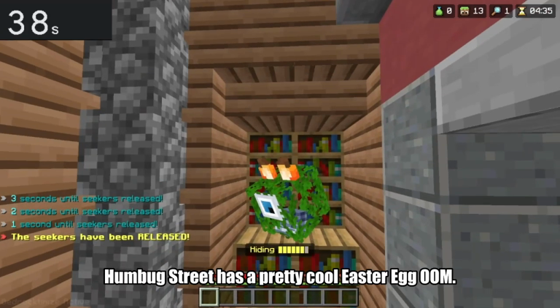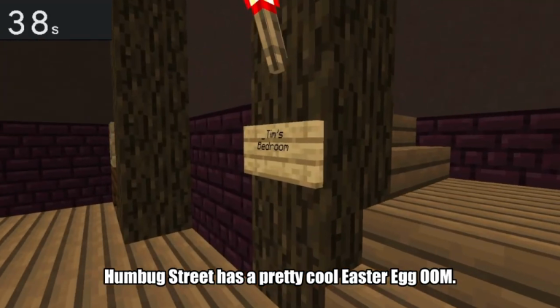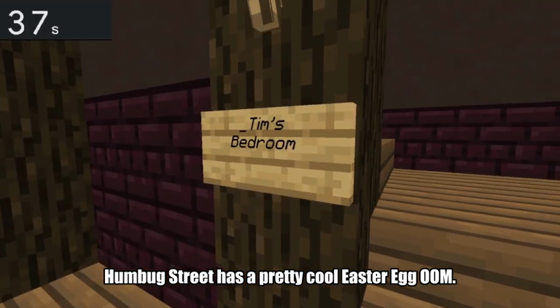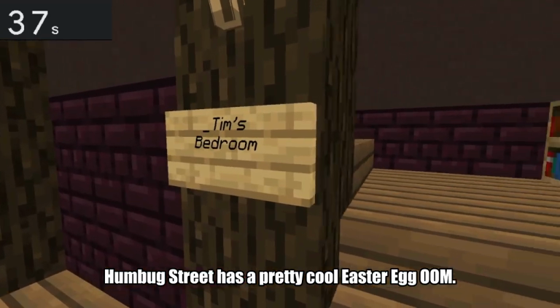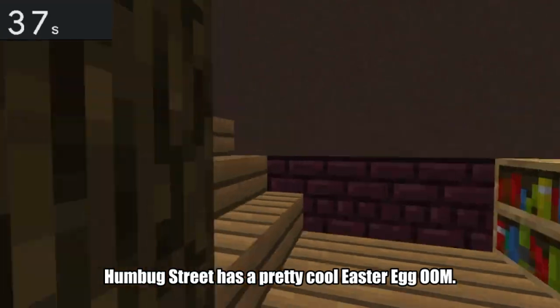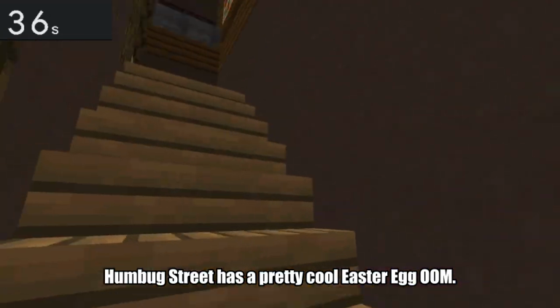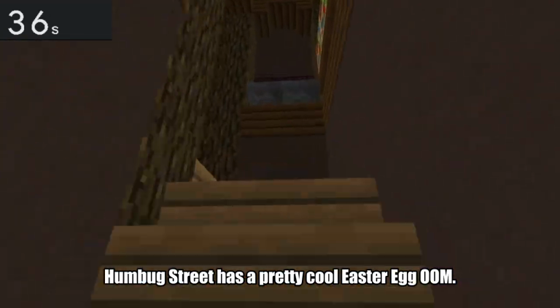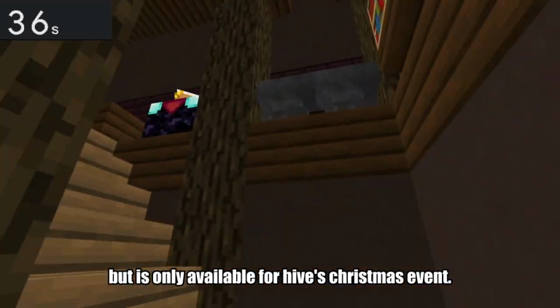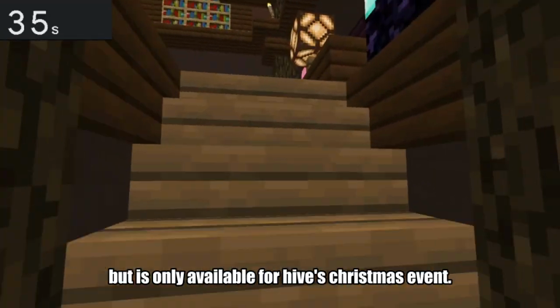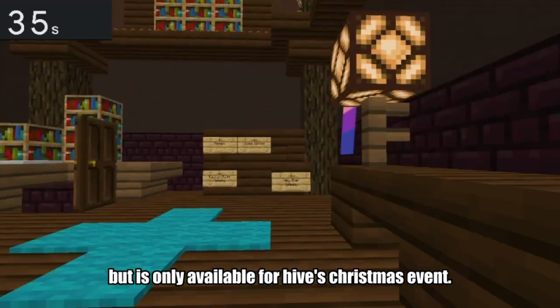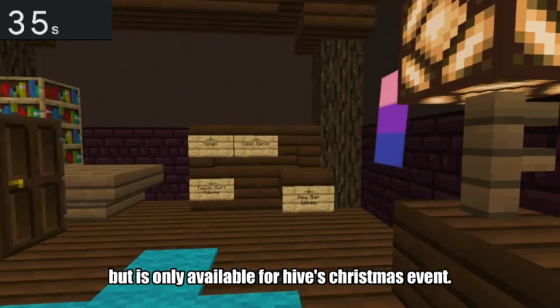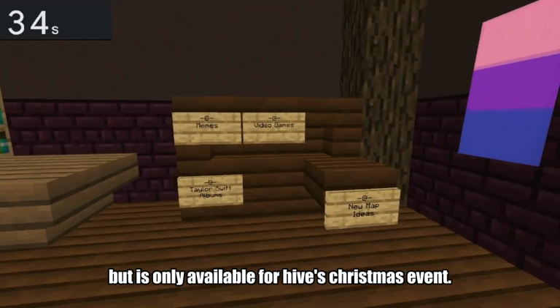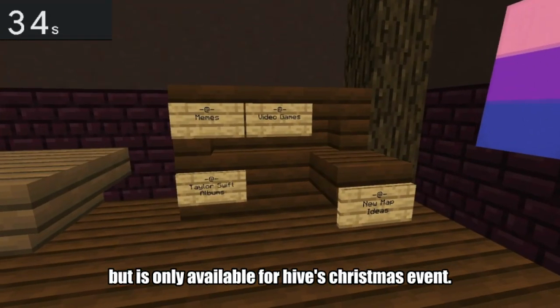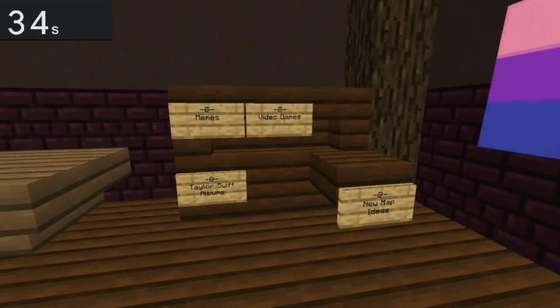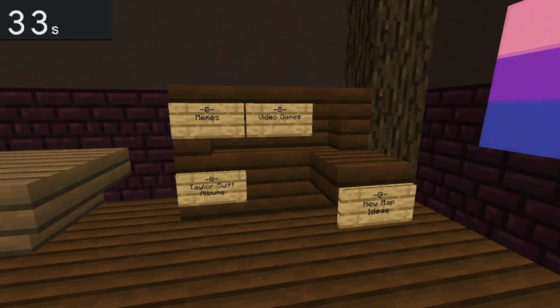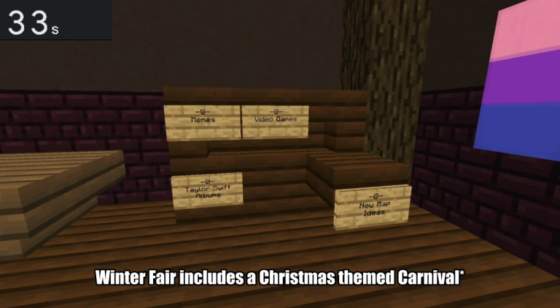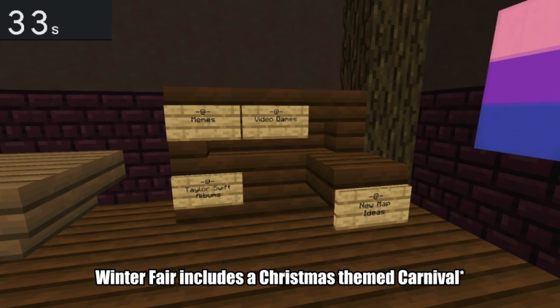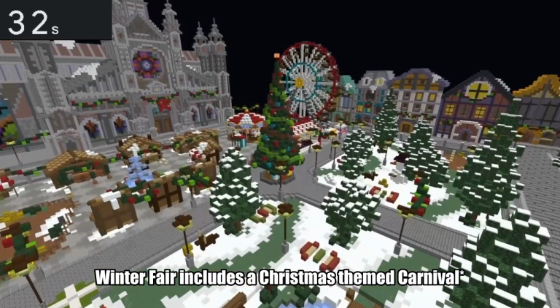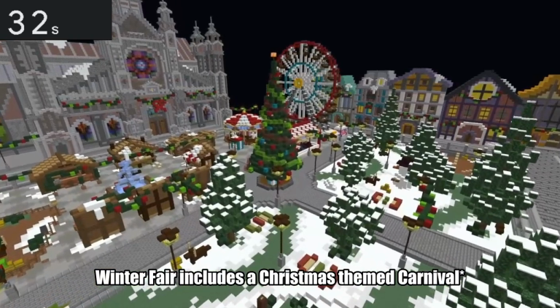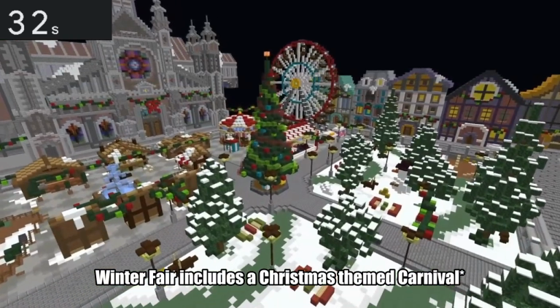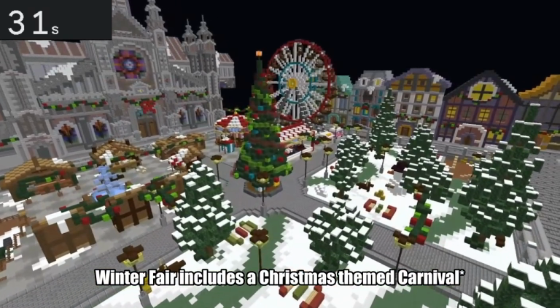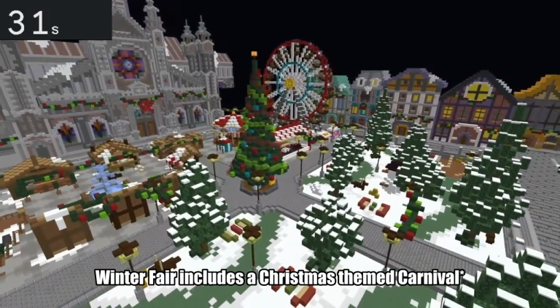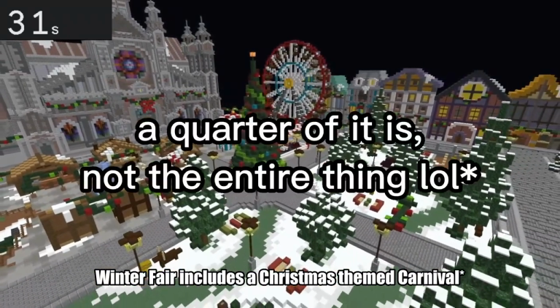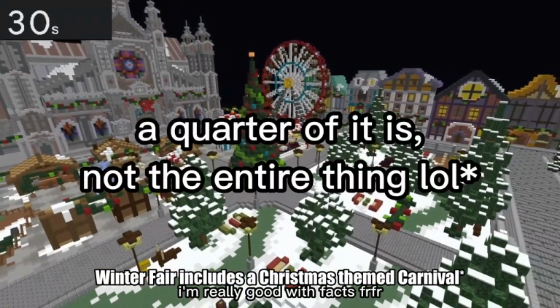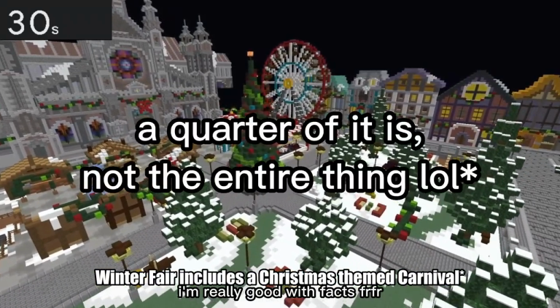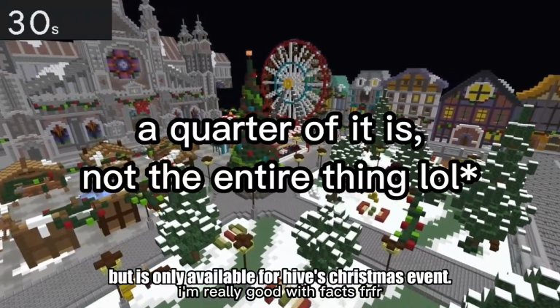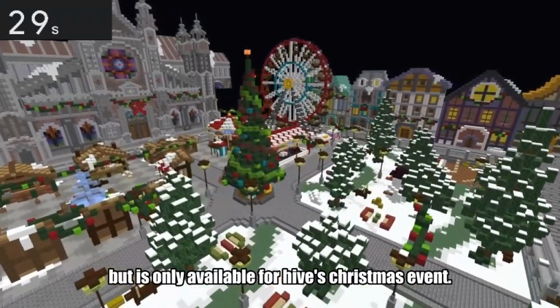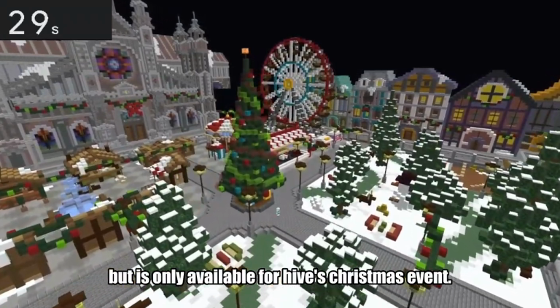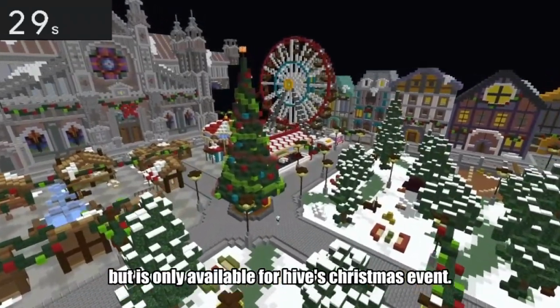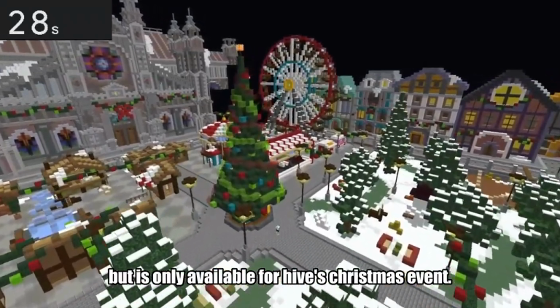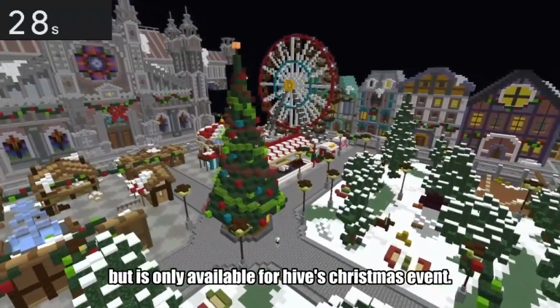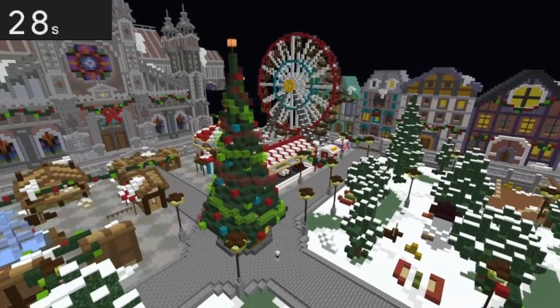Humbug Street is a pretty cool easter egg out of the map, but it's only available for Hive's Christmas event. Winter Fair is an entire Christmas-themed carnival, but it's also only available for Hive's Christmas event.